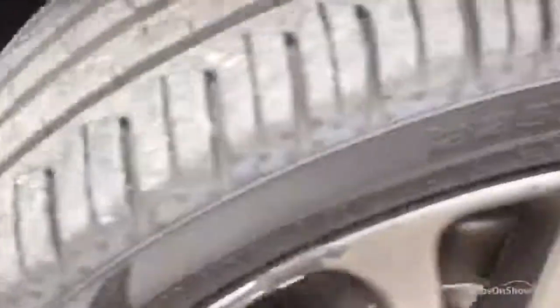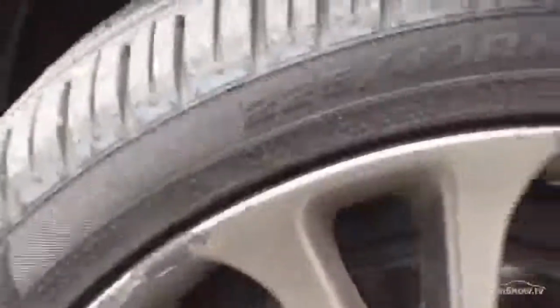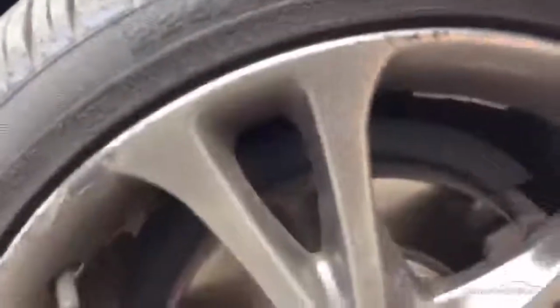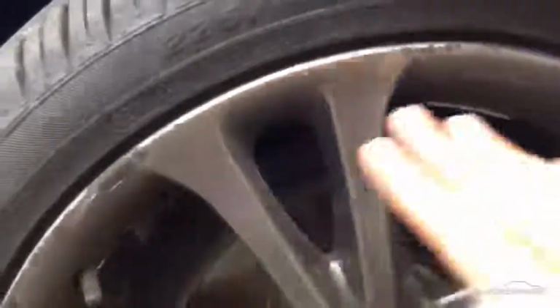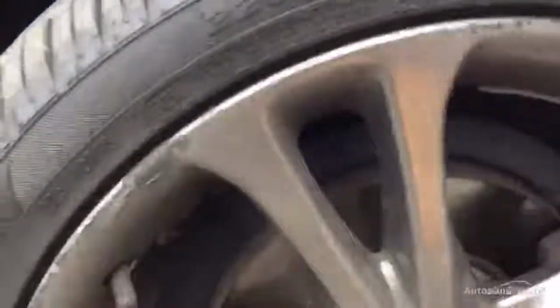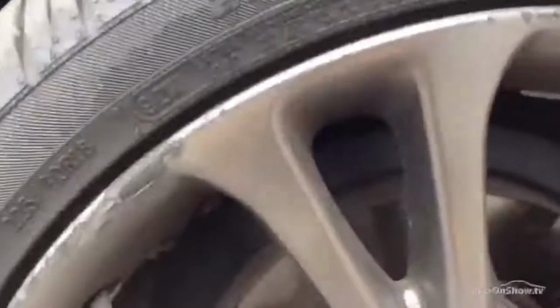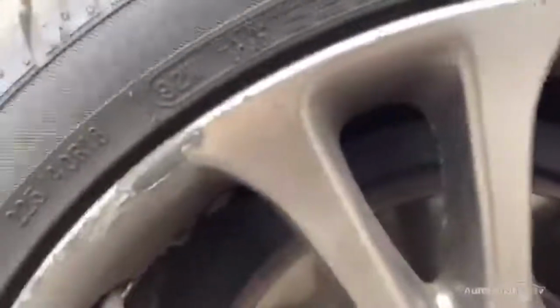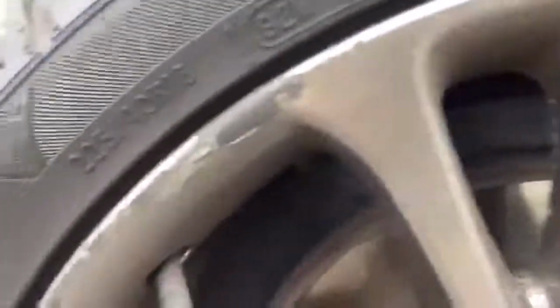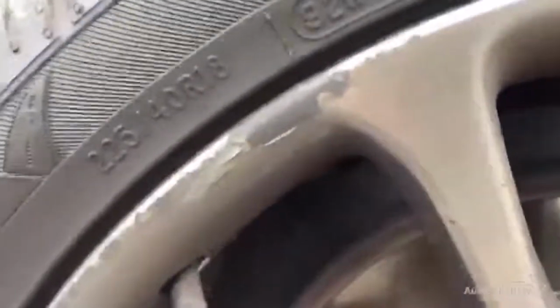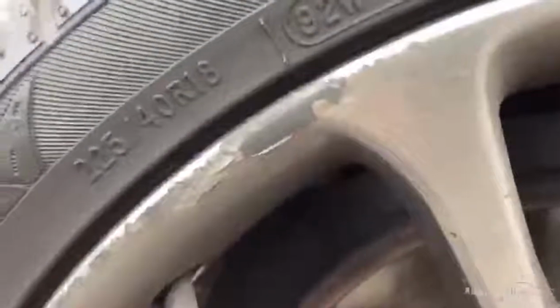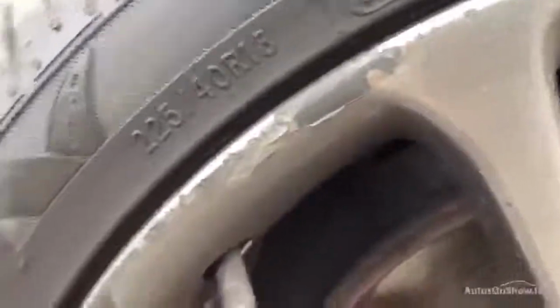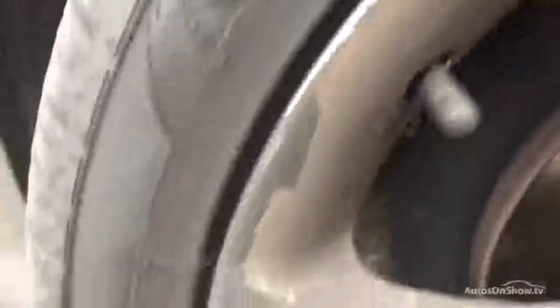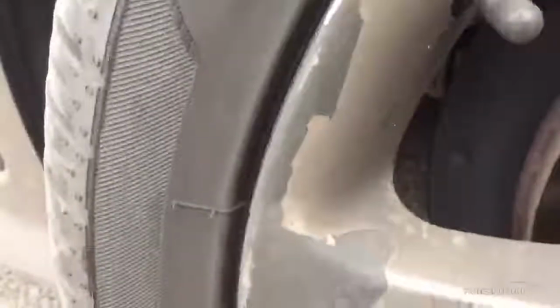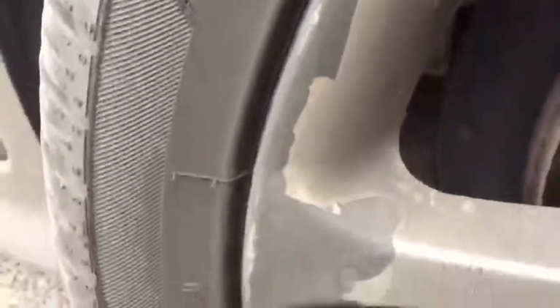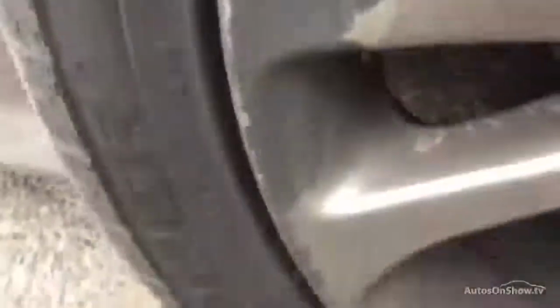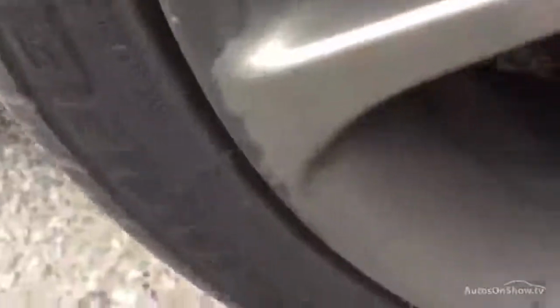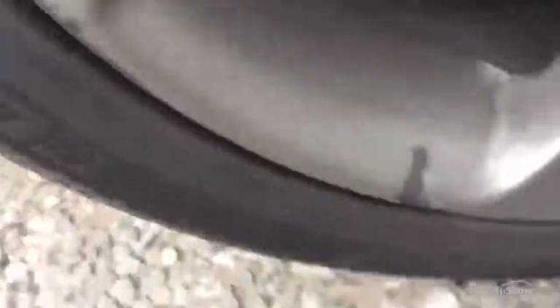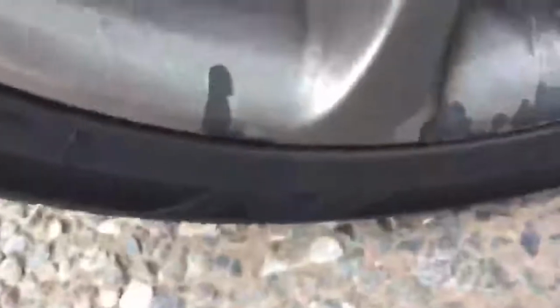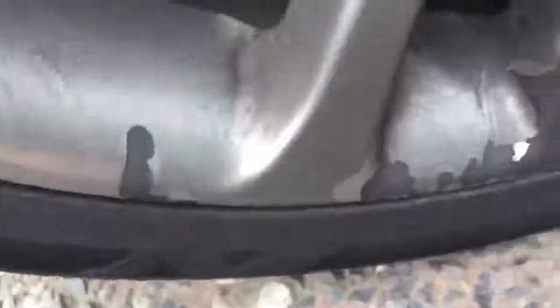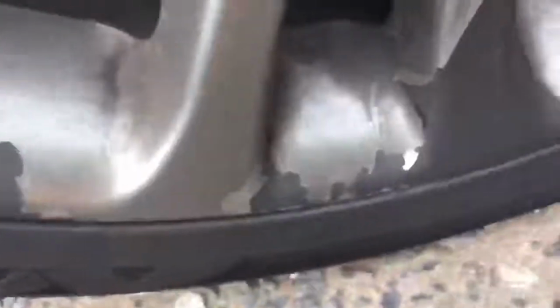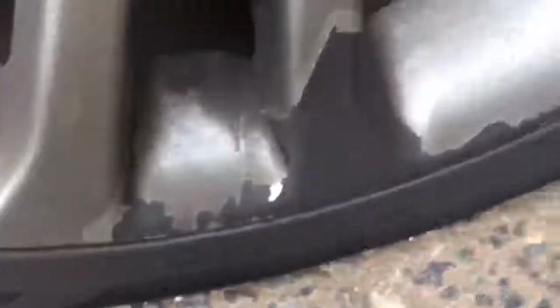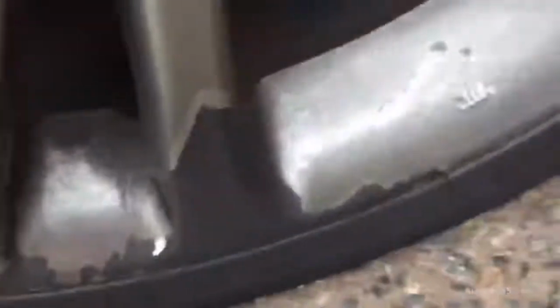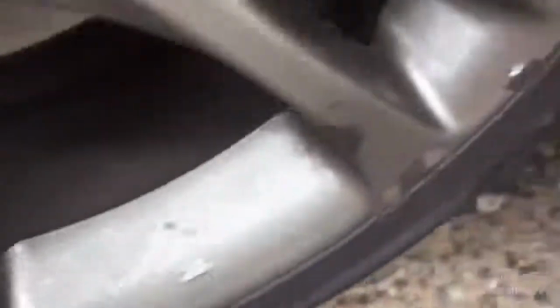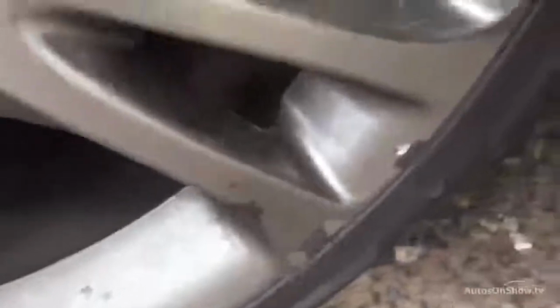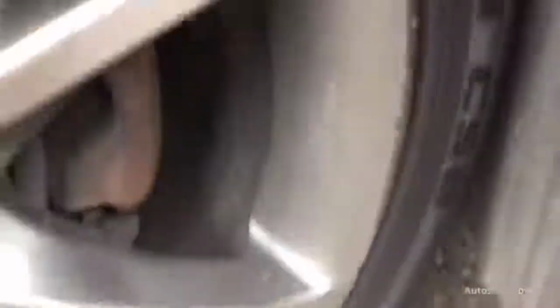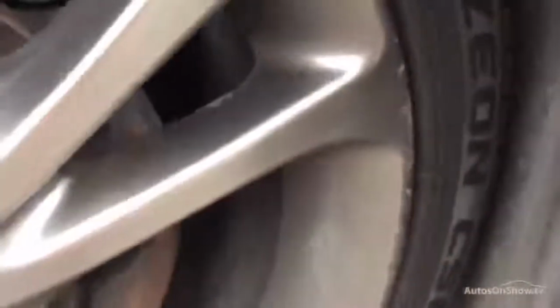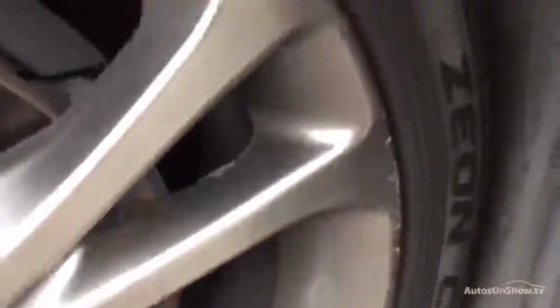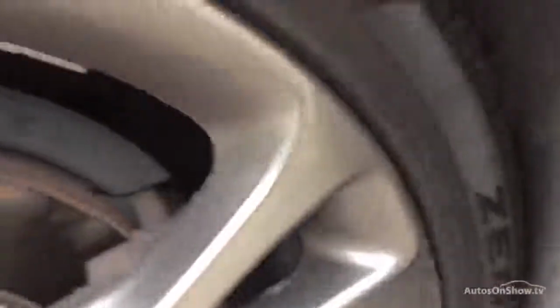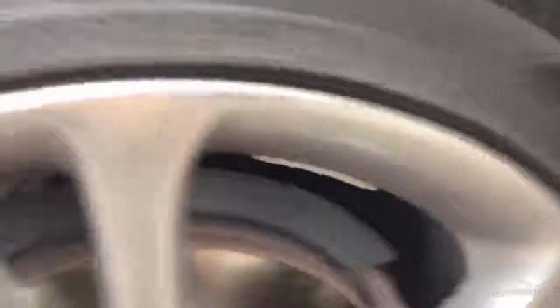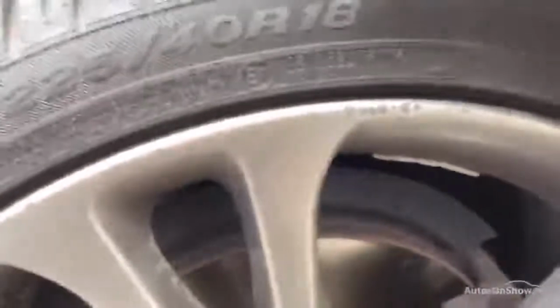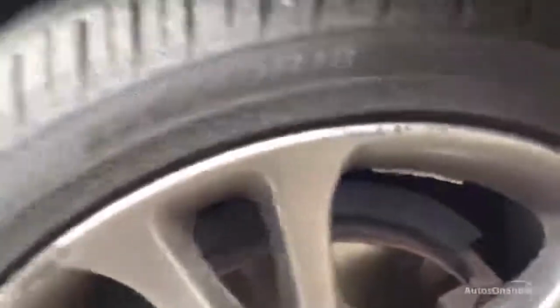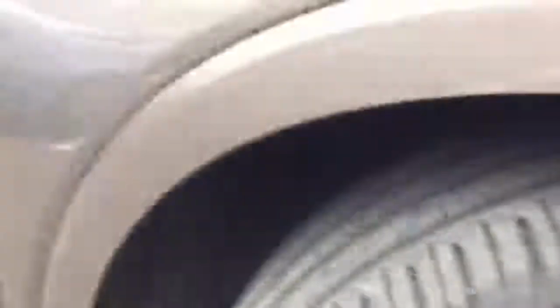Looking at the offside front alloy, which would have done on a sort of grey finish, as you can see quite a bit of paint is starting to peel off the alloy, so a definite refurb is going to be required here. There is also some curb marks around the outside edge of the alloy.